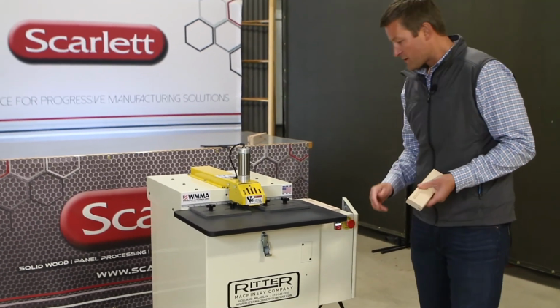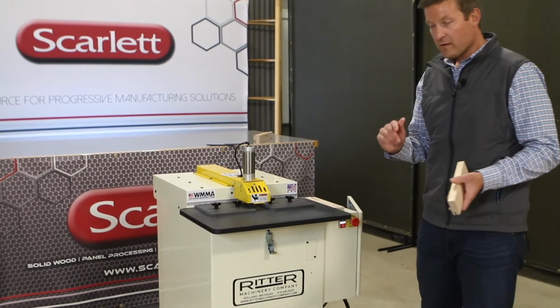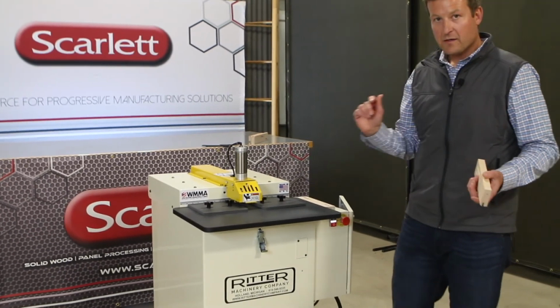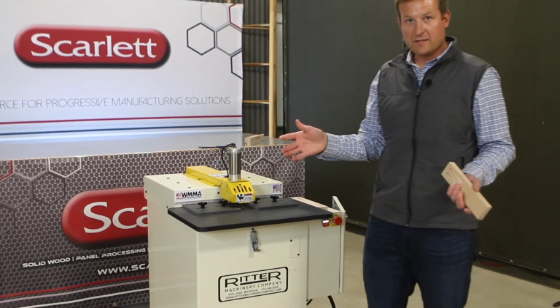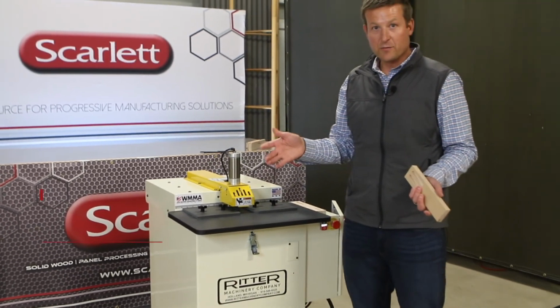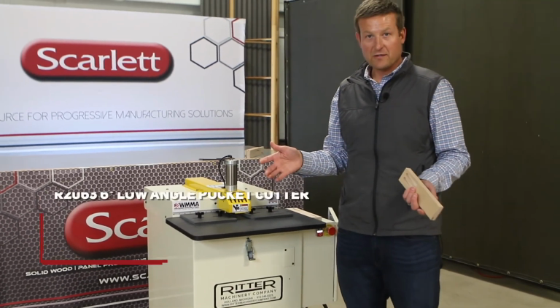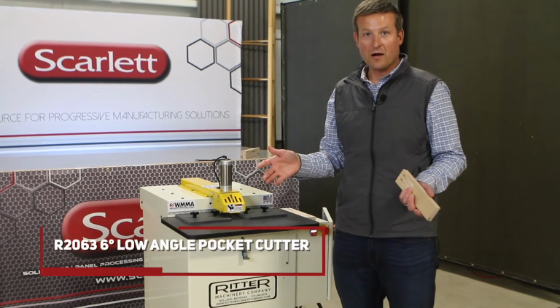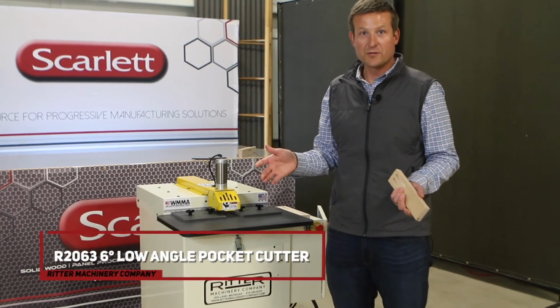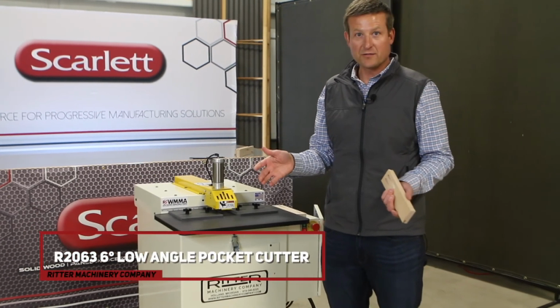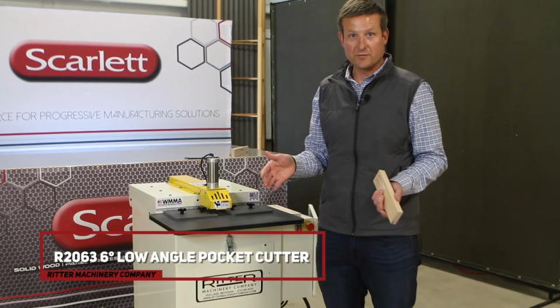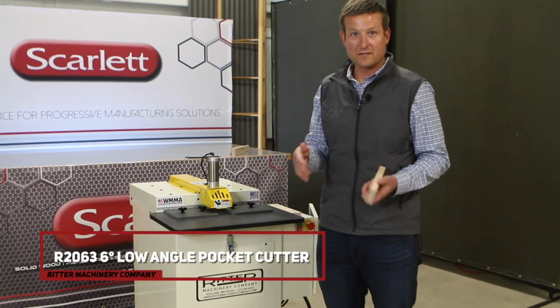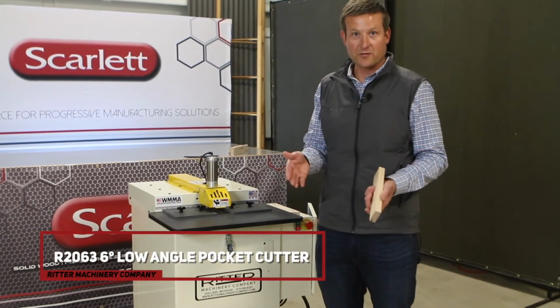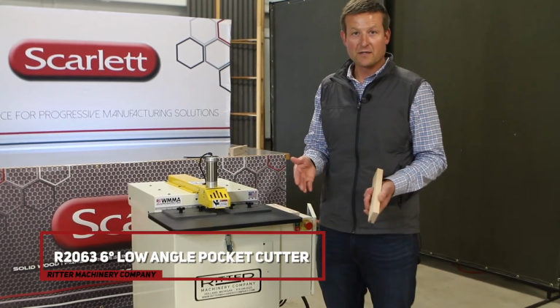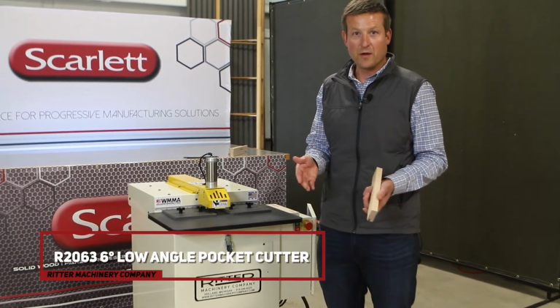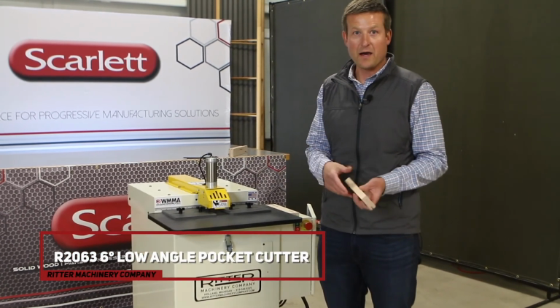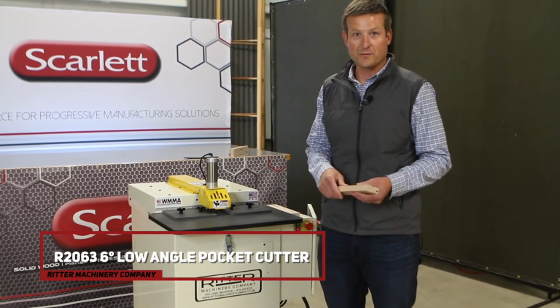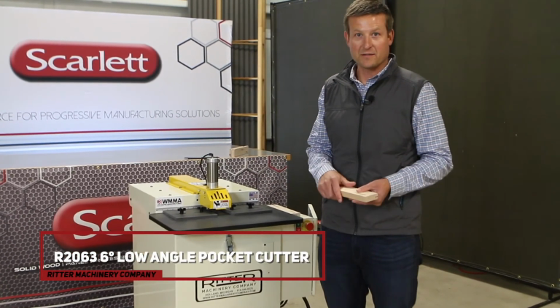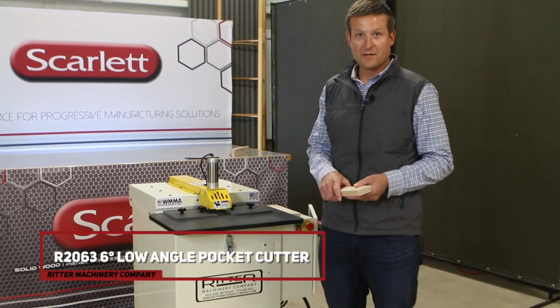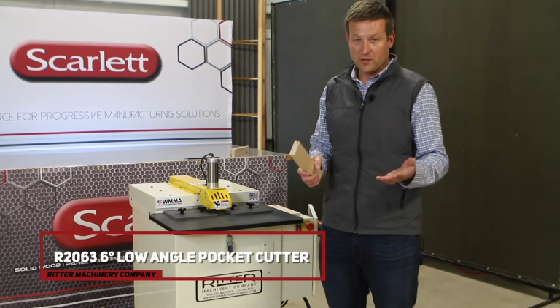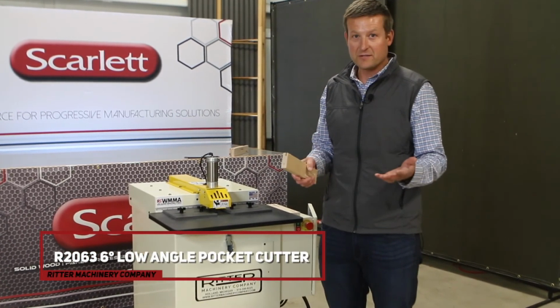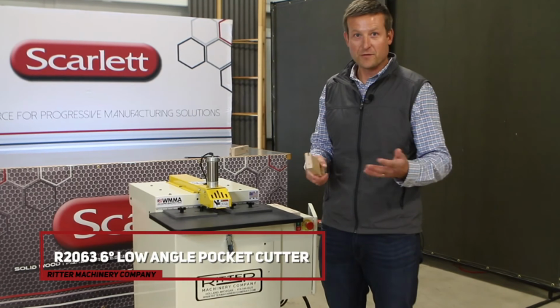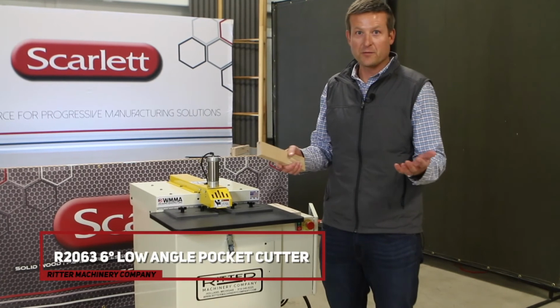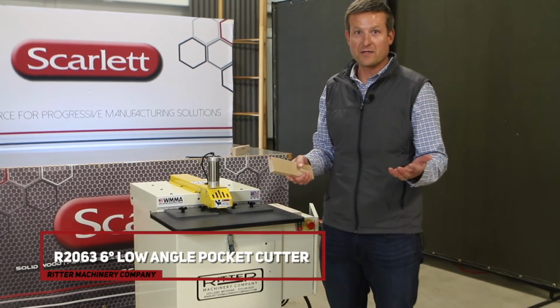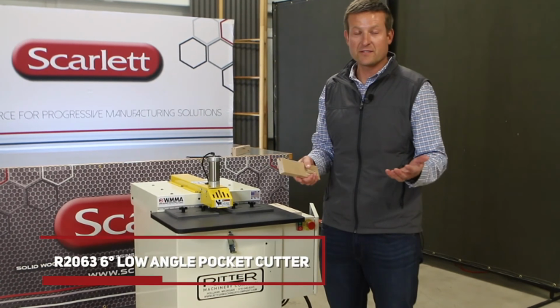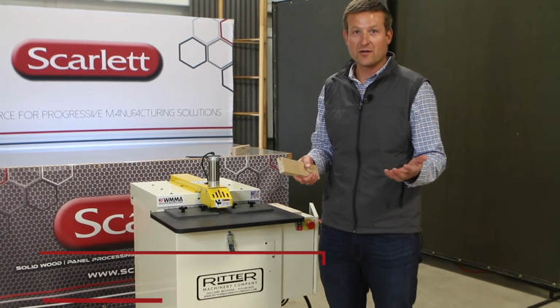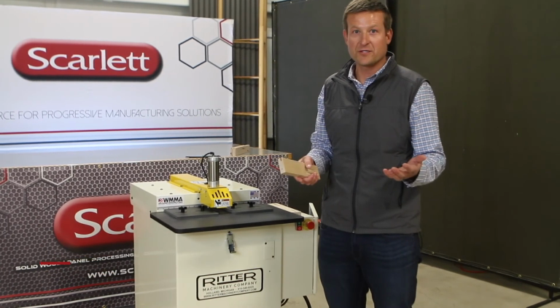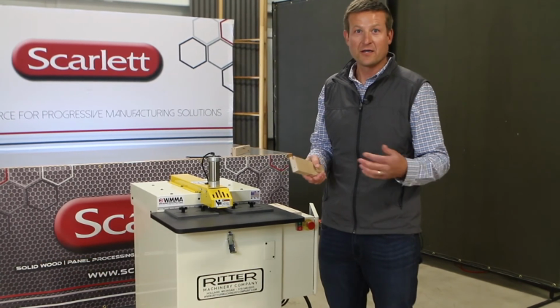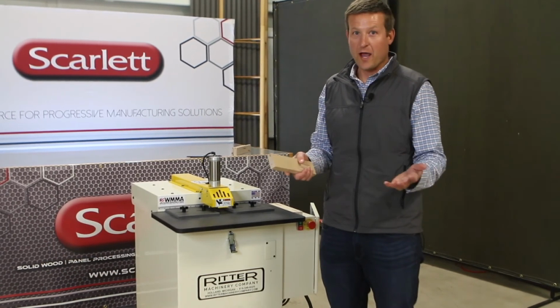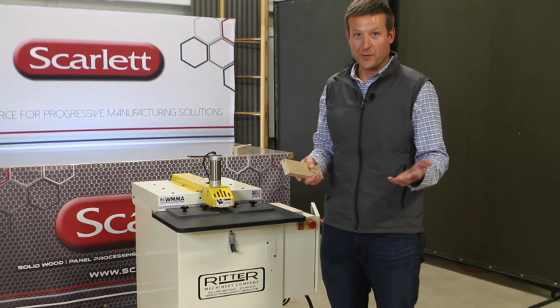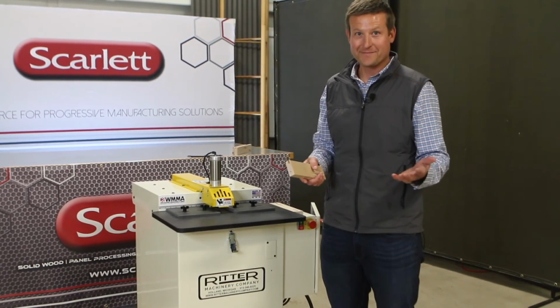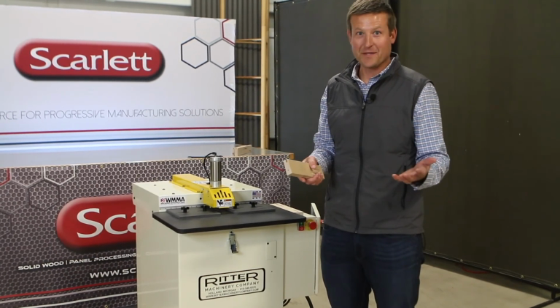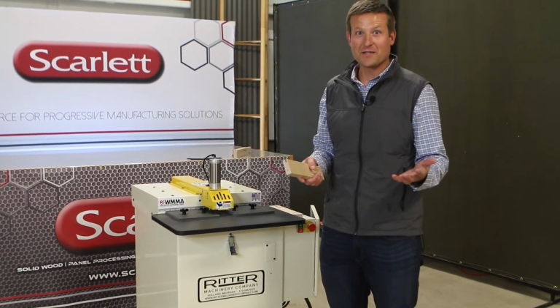So again, this is the Ritter R2063 six-degree low angle pocket cutting machine. If you have any questions, feel free to reach out to any of us here at Scarlett Machinery. We're happy to help you. Thanks for watching.